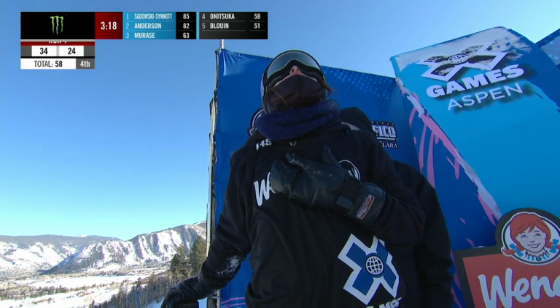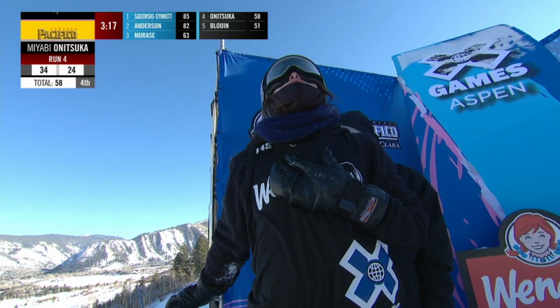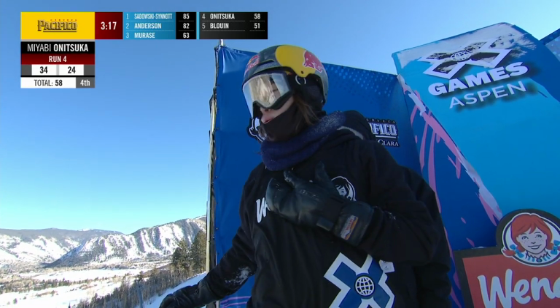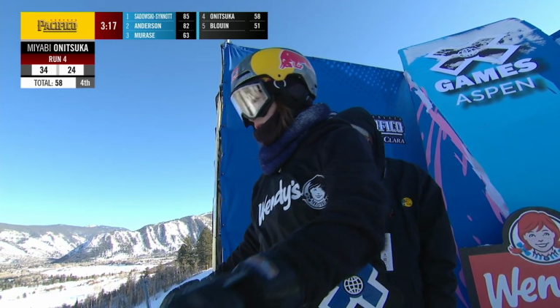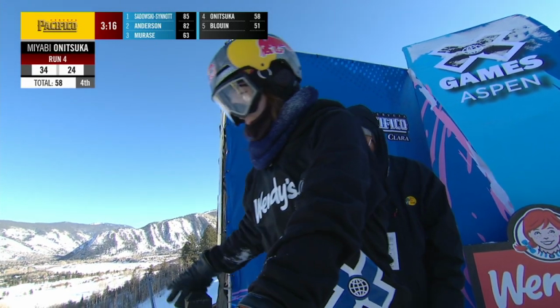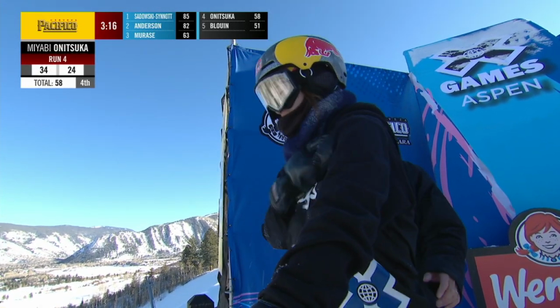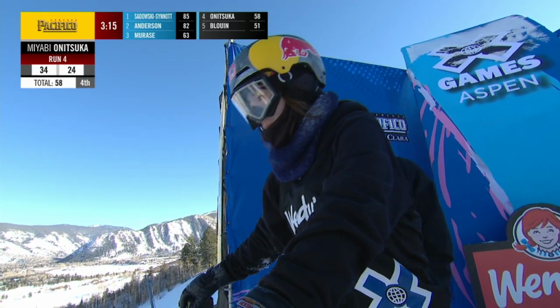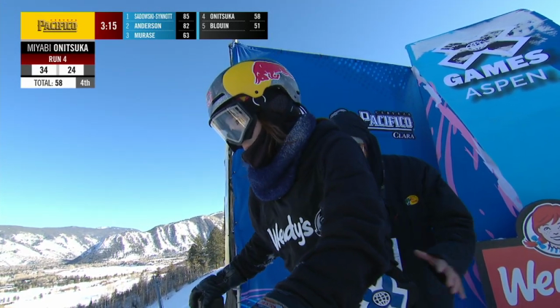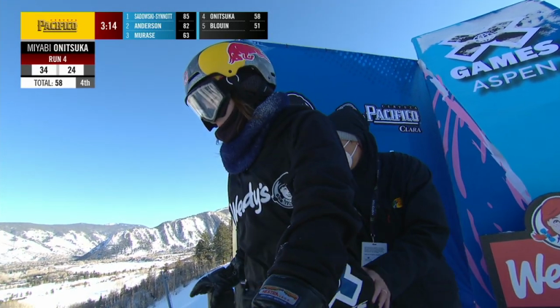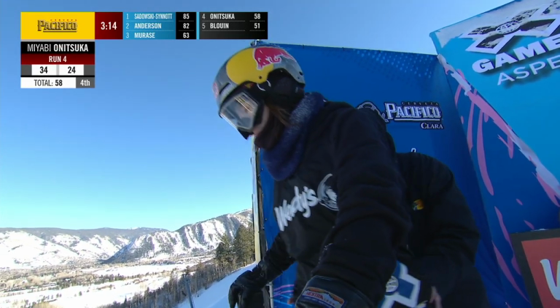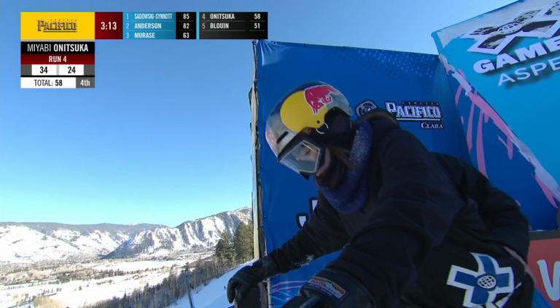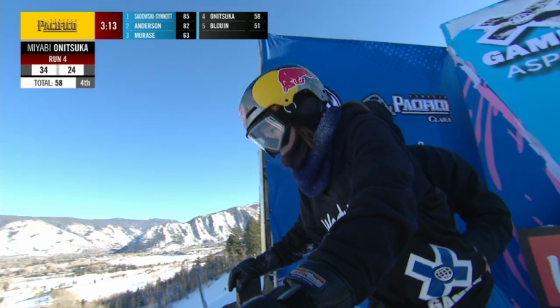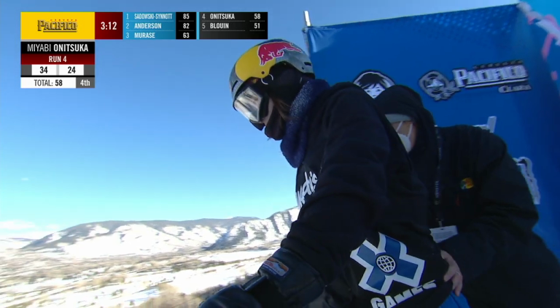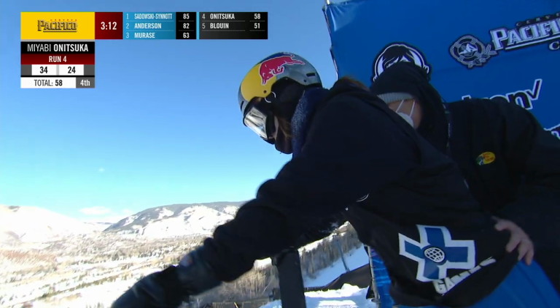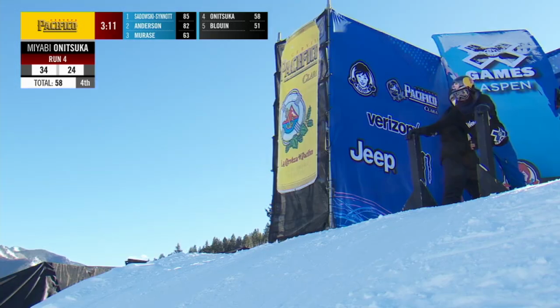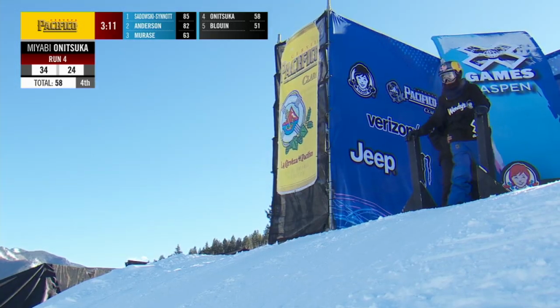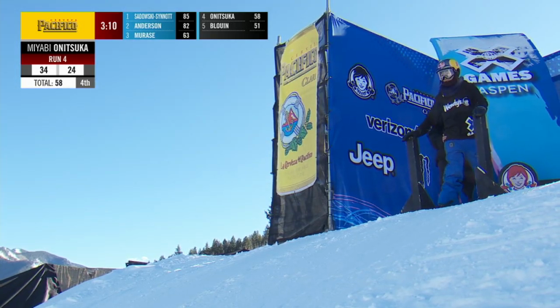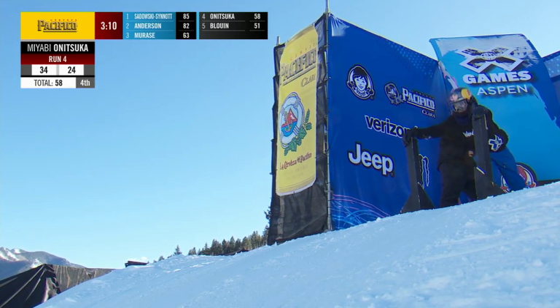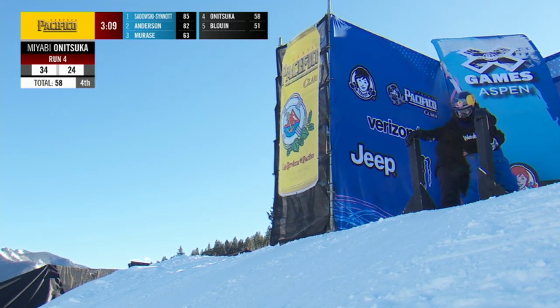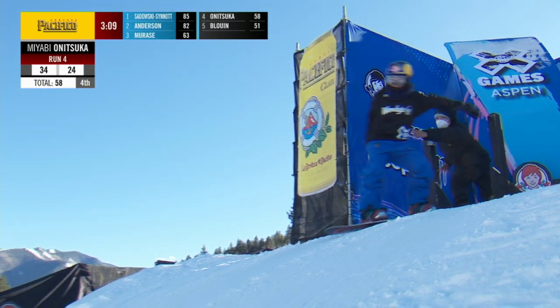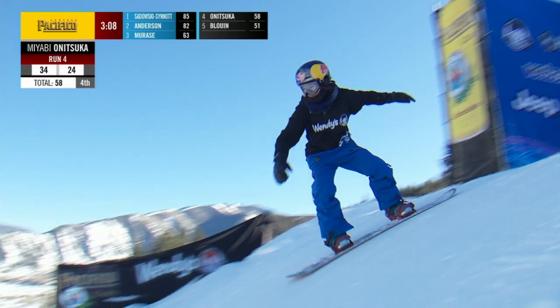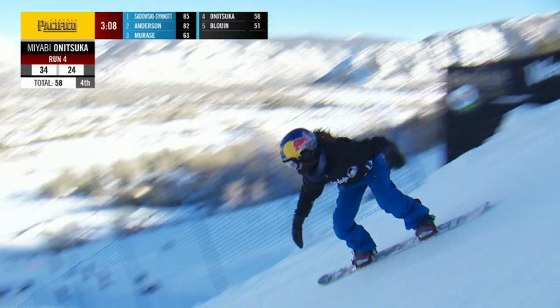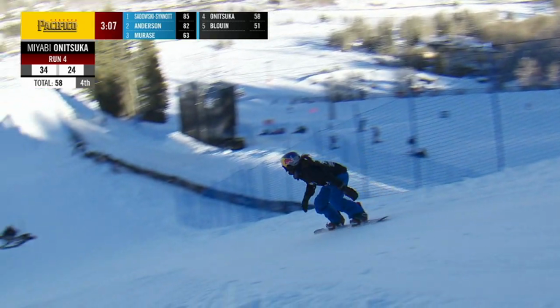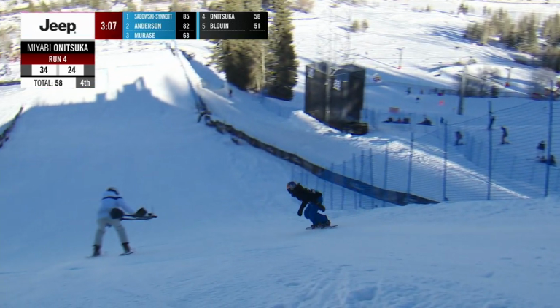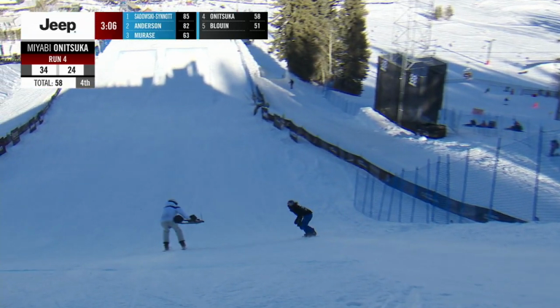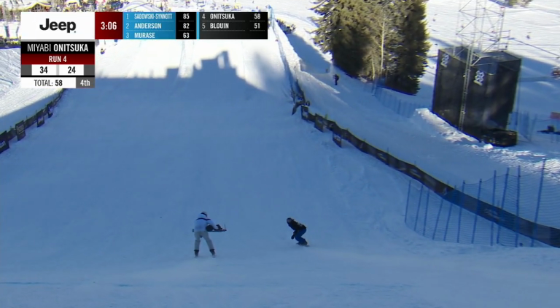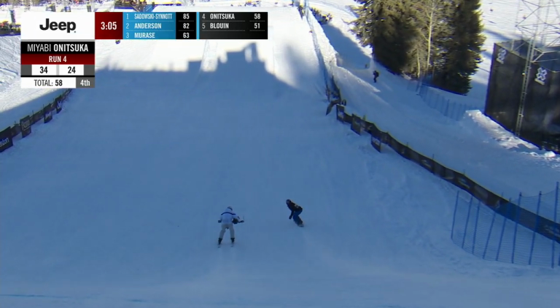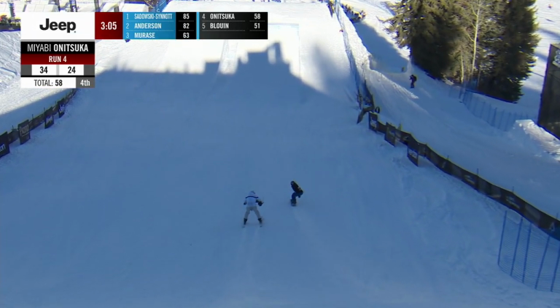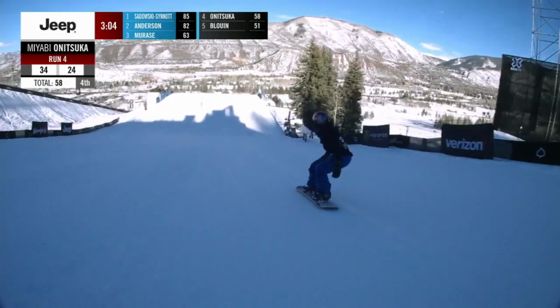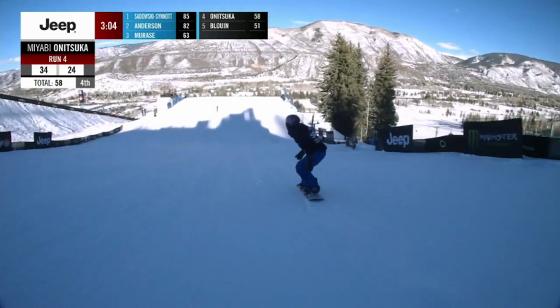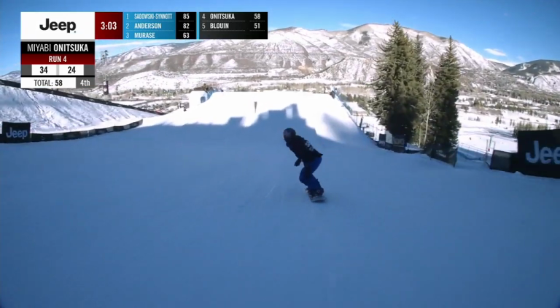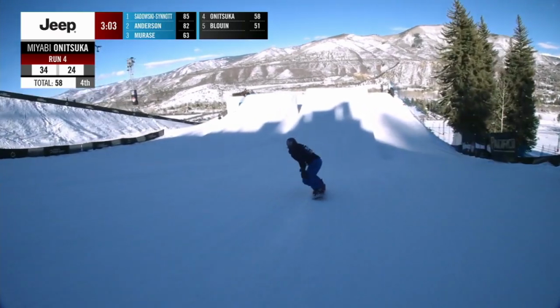We move on to Miyabi Anatsuka, who just got bumped out of podium position. If she lands this — if she lands this cab 12 — she's going to be right back up on that podium. Tell you that for free.